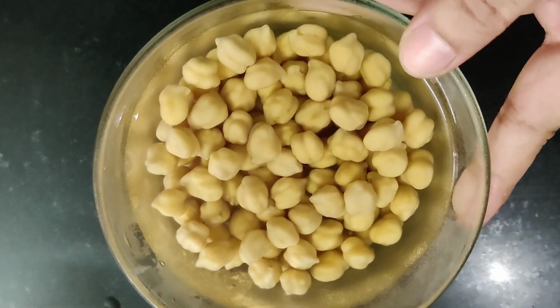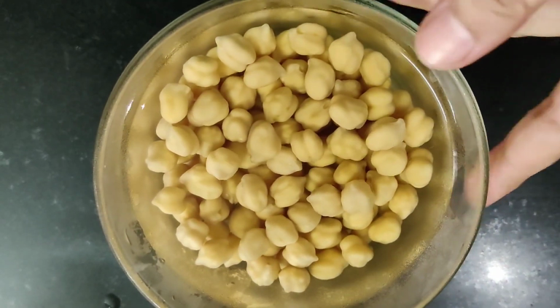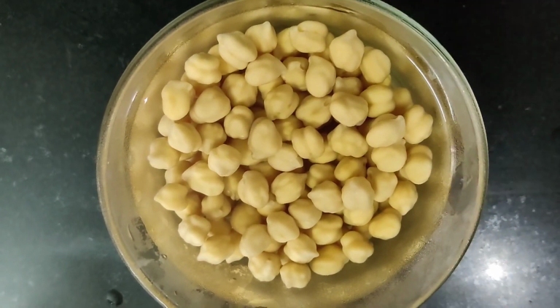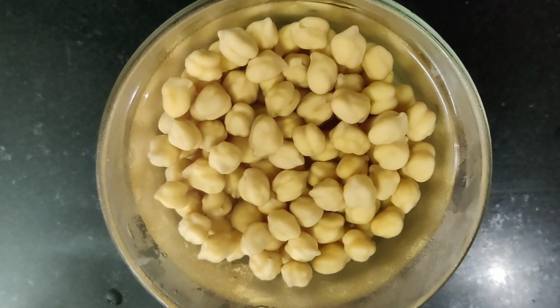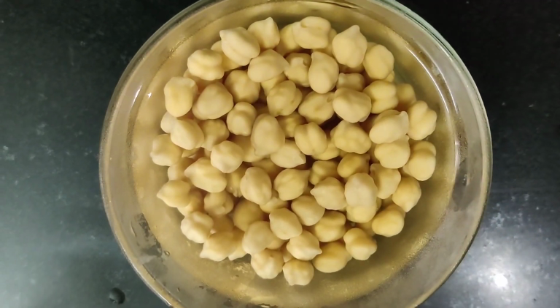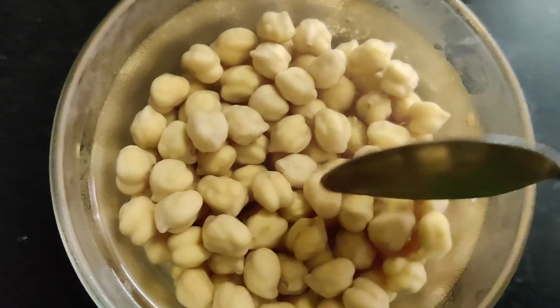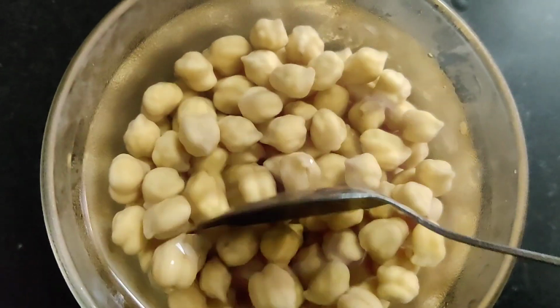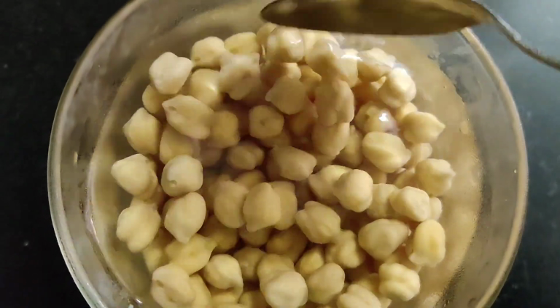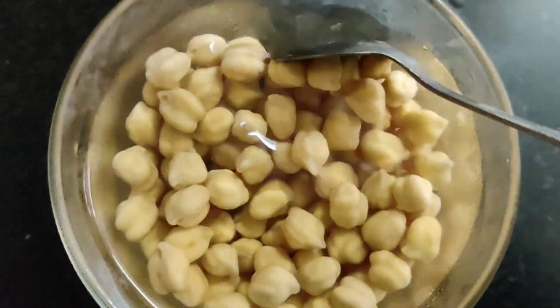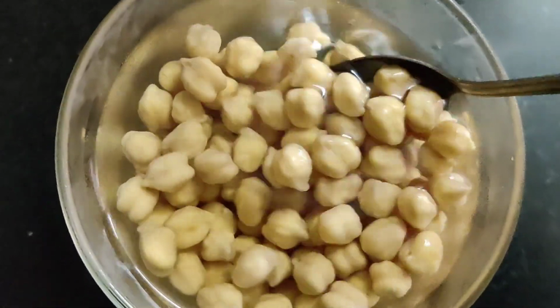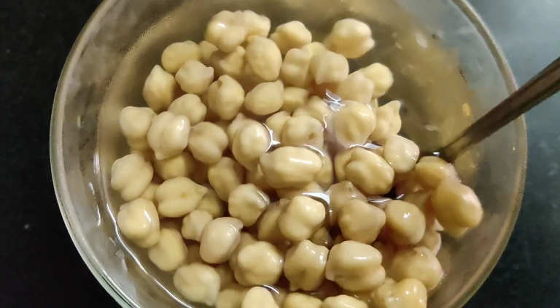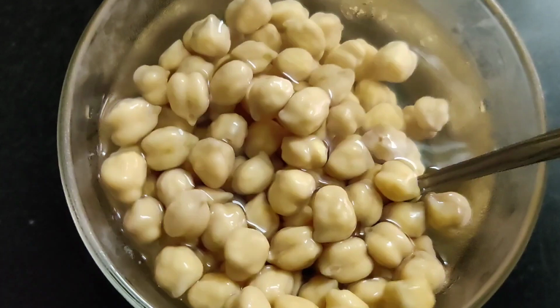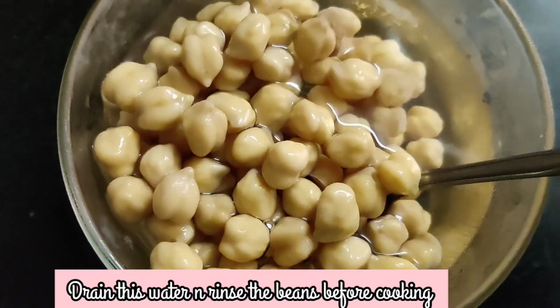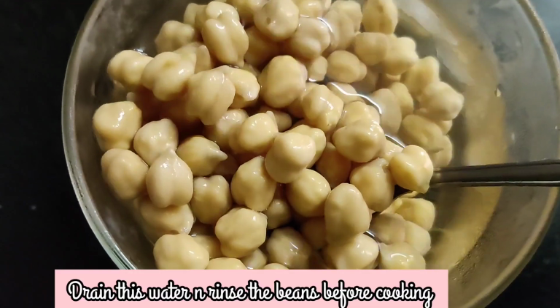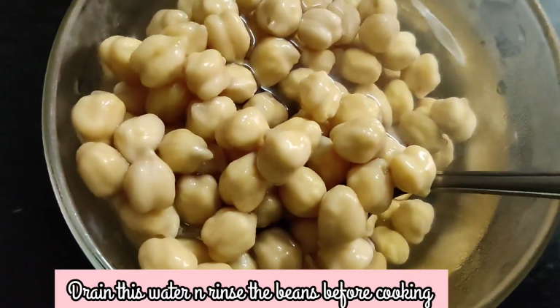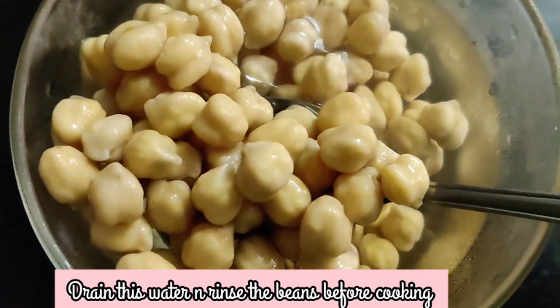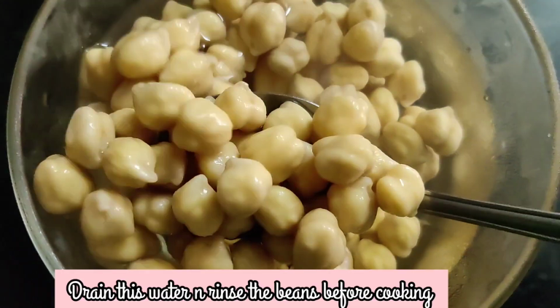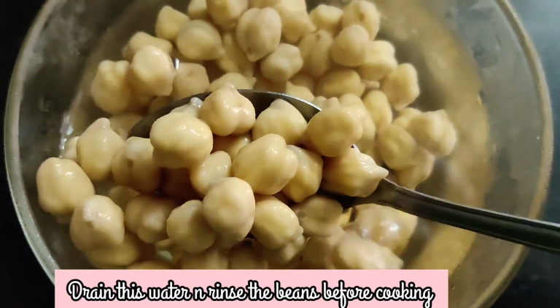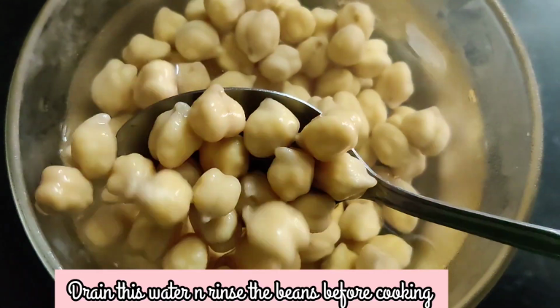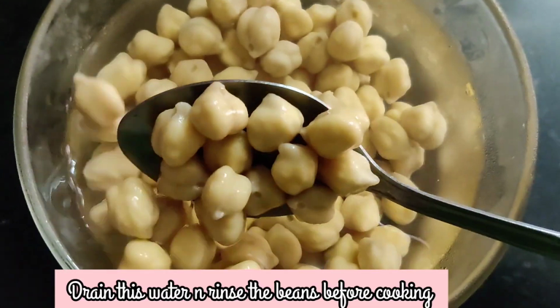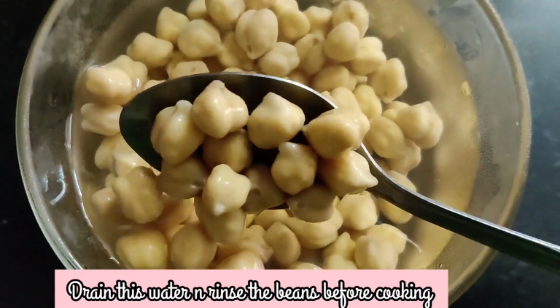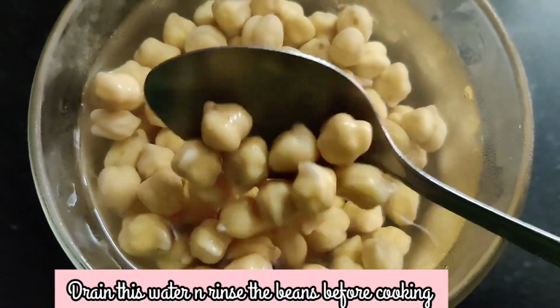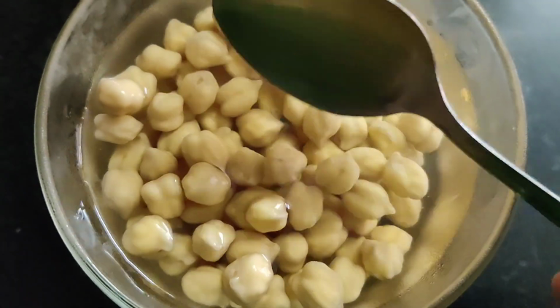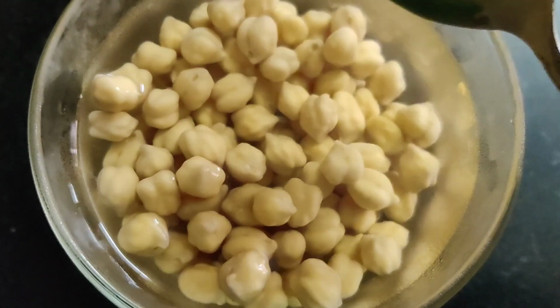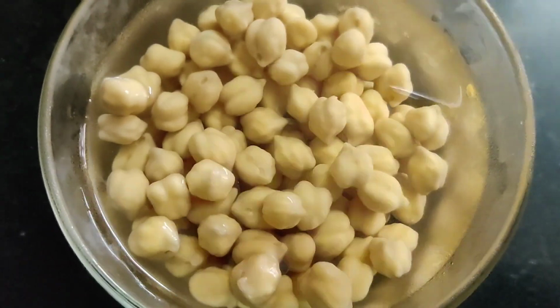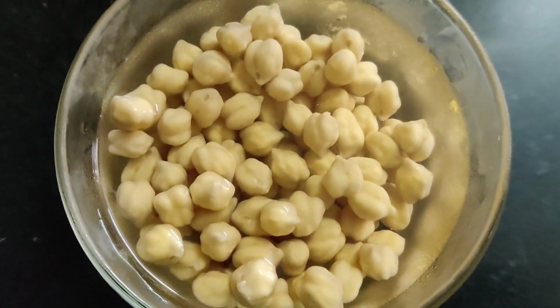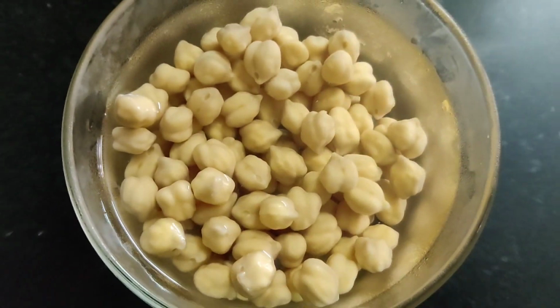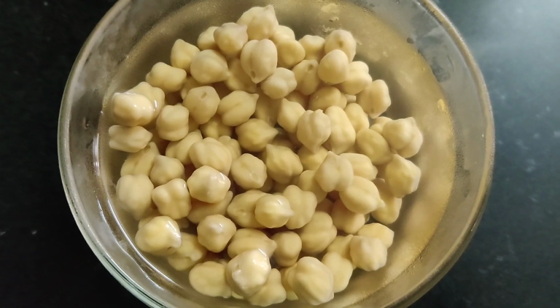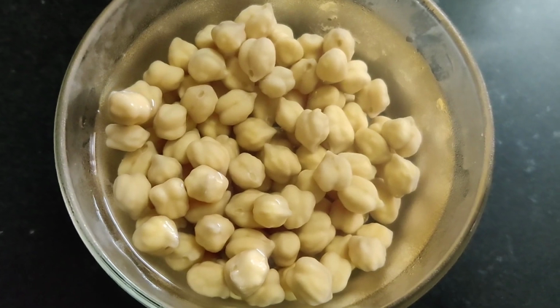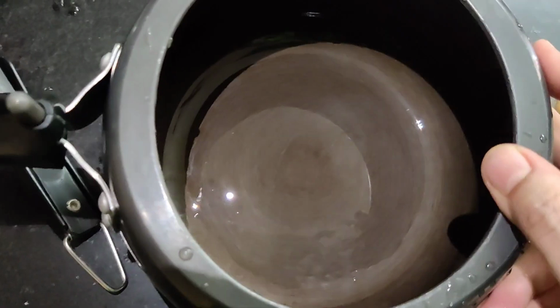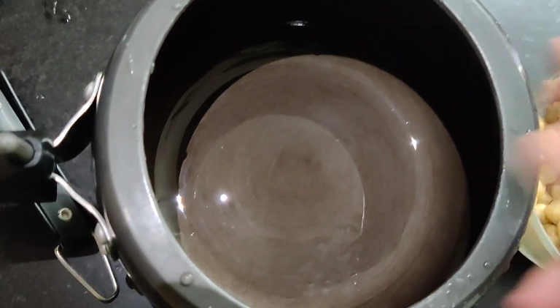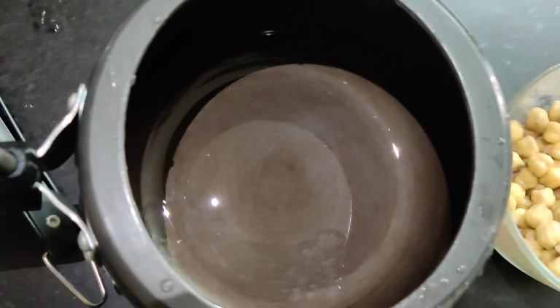This is how it looks after soaking — it has become almost double the size. Now drain the water and rinse the beans before you cook.